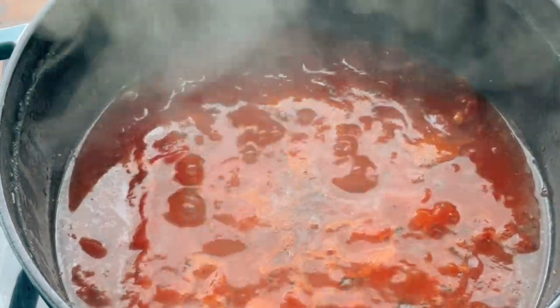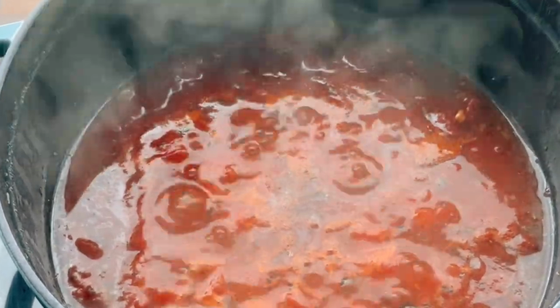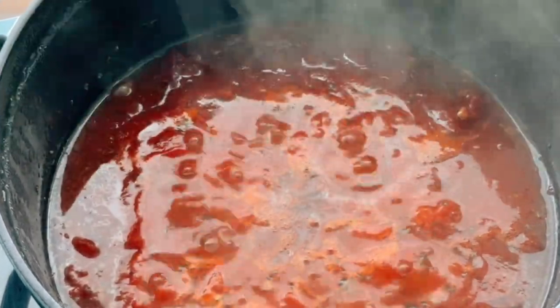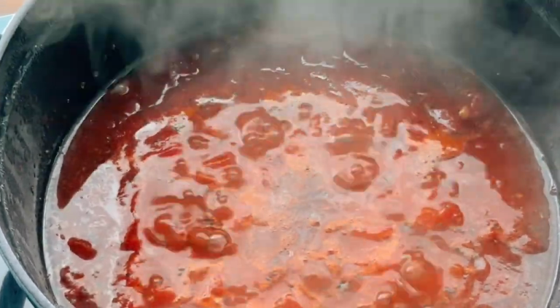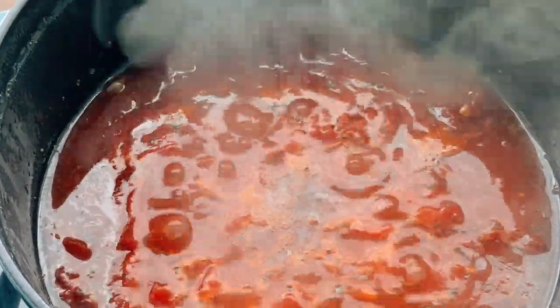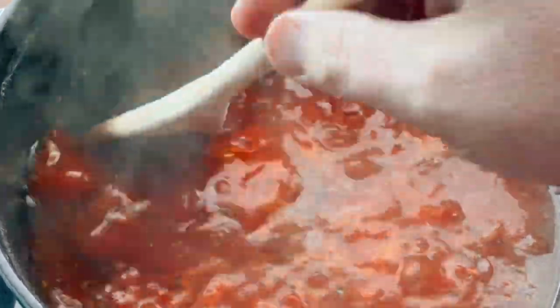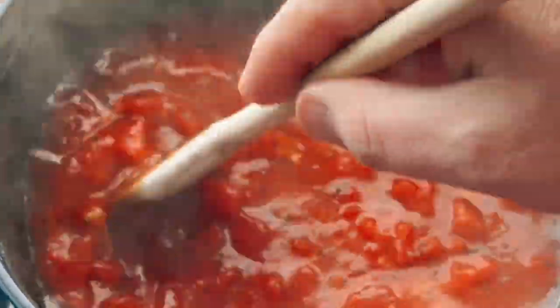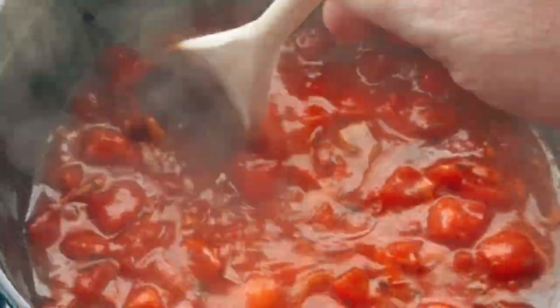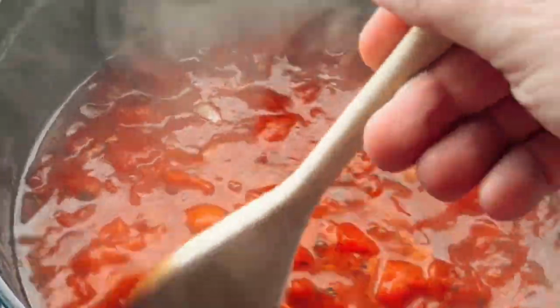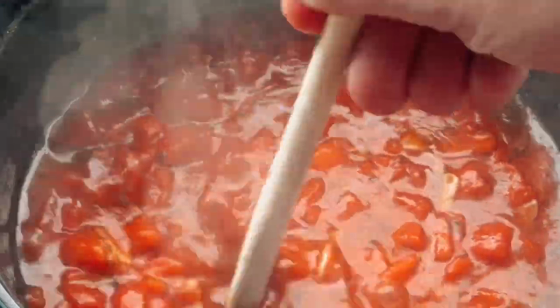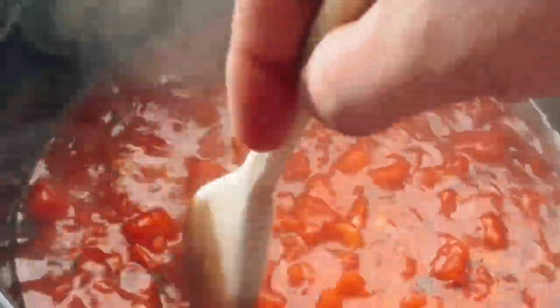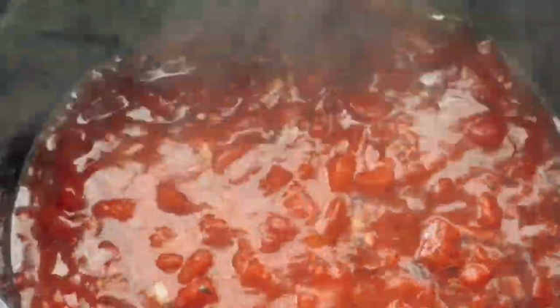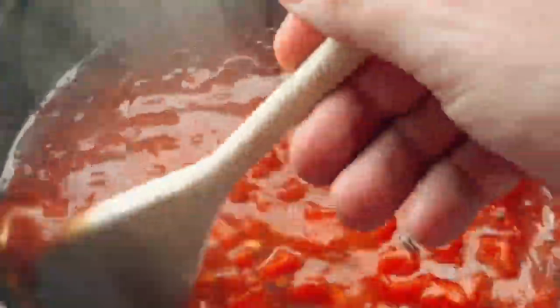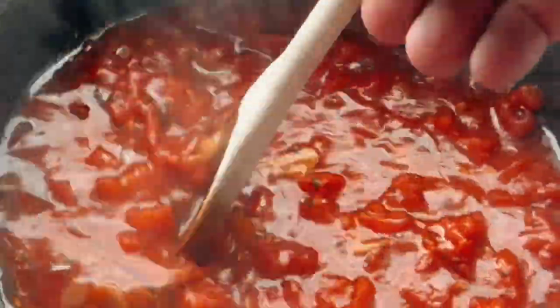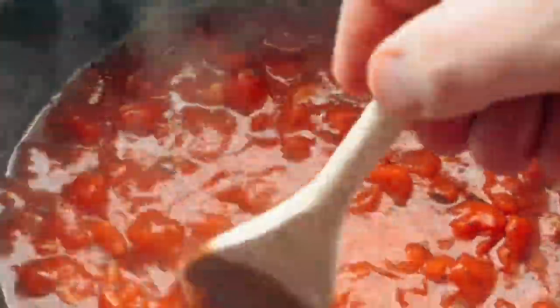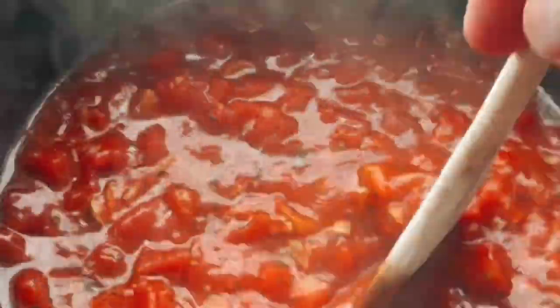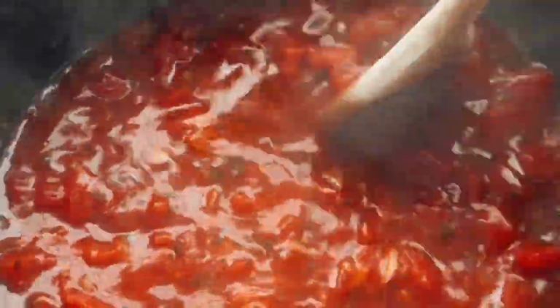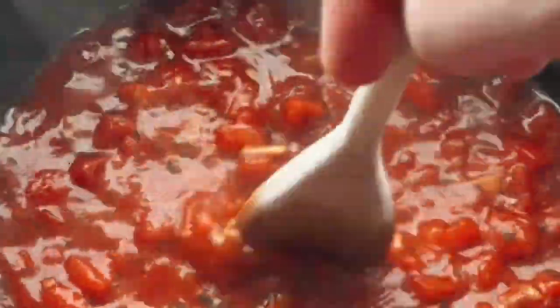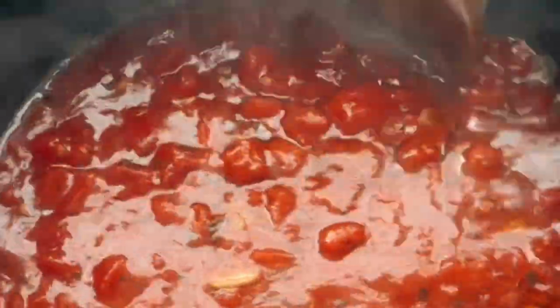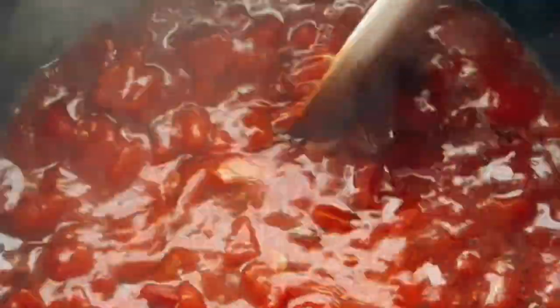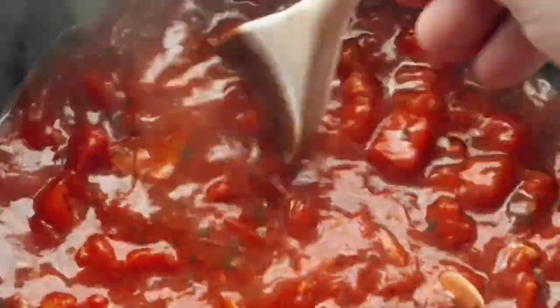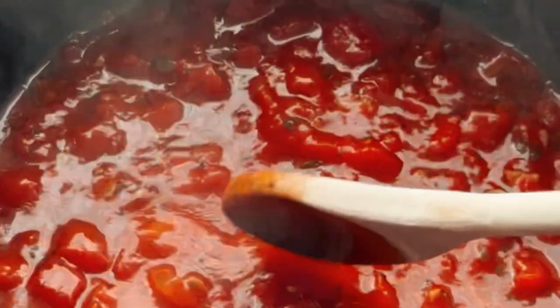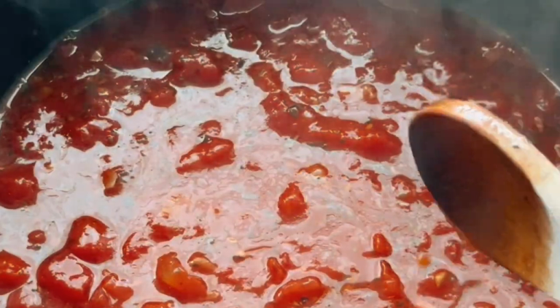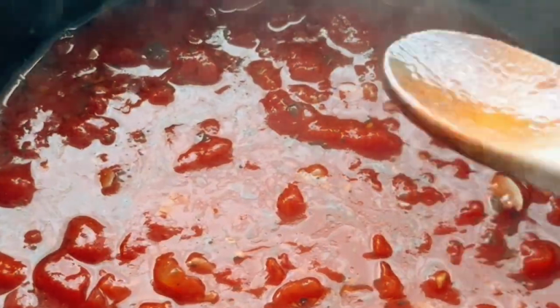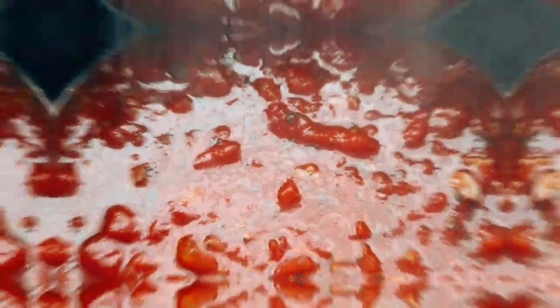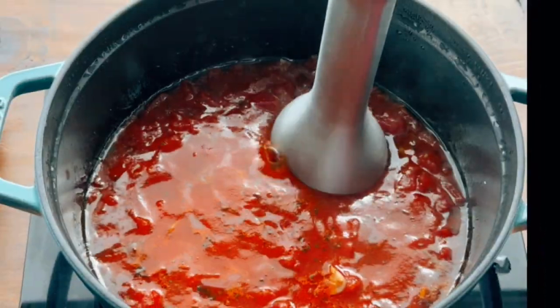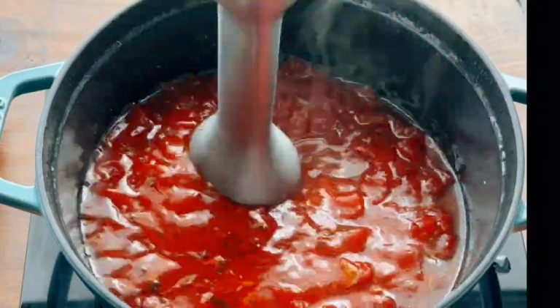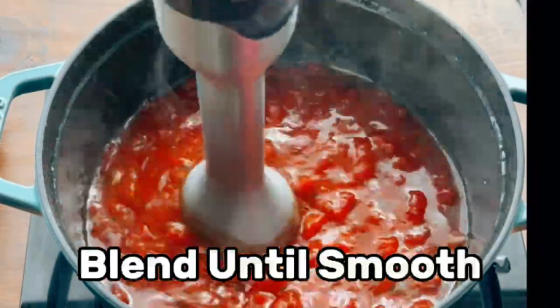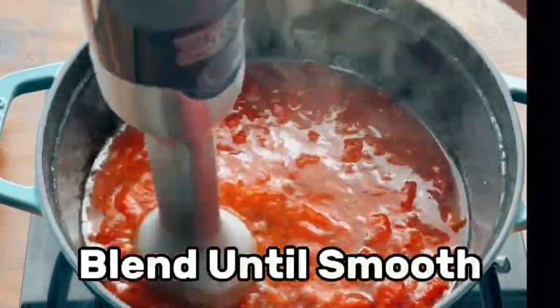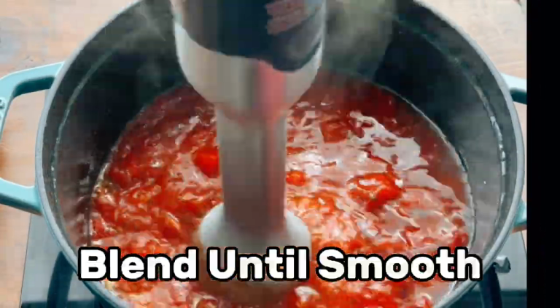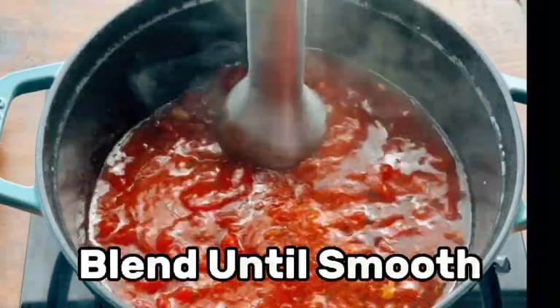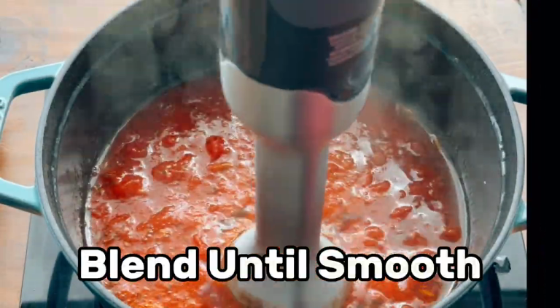At this point the sauce is actually done. You can put it over pasta, dip your favorite breadsticks in it, or my favorite — mozzarella sticks. But for our application we actually need it smoother.